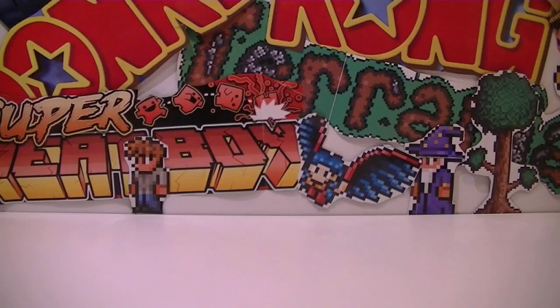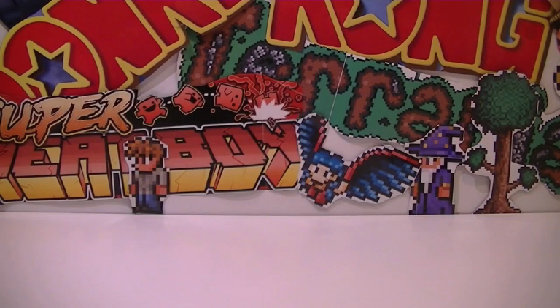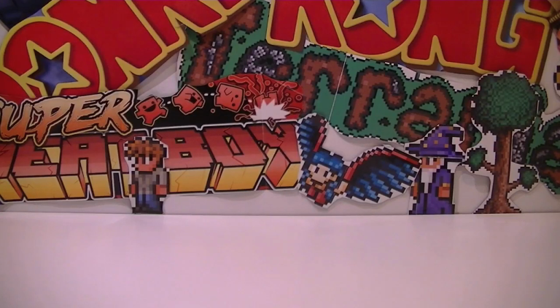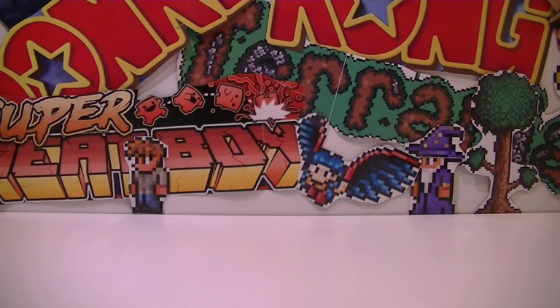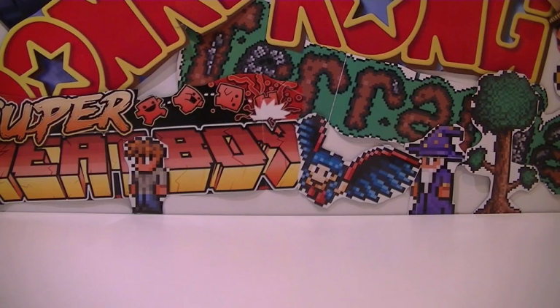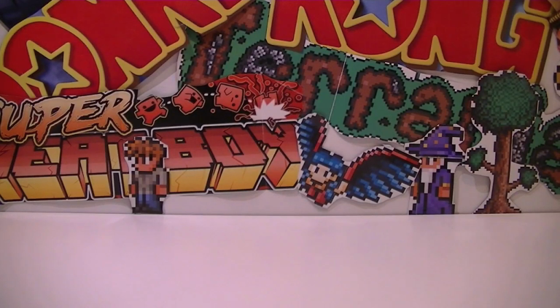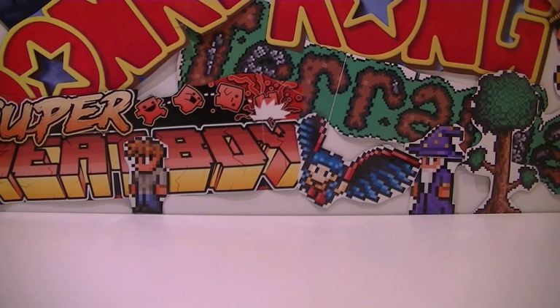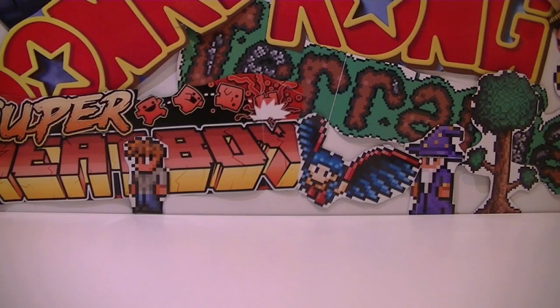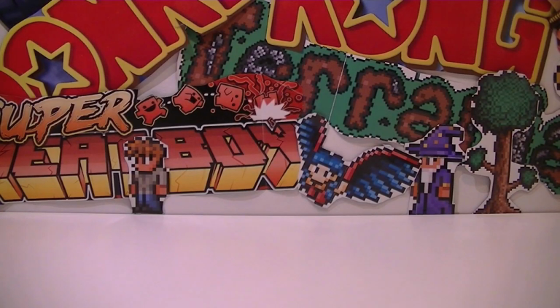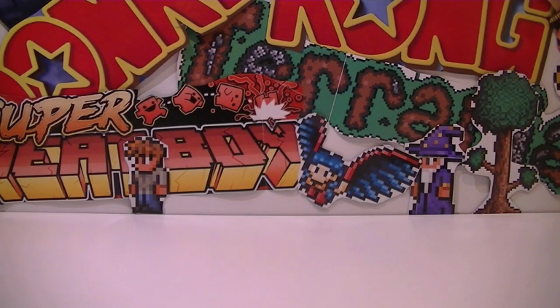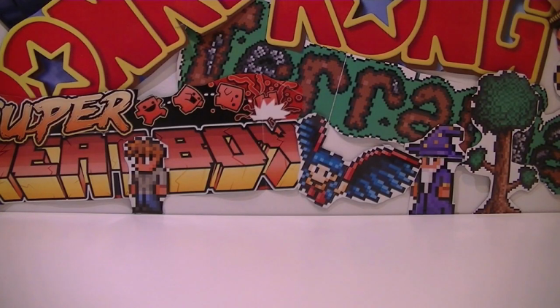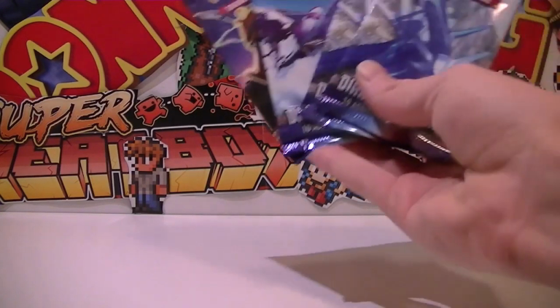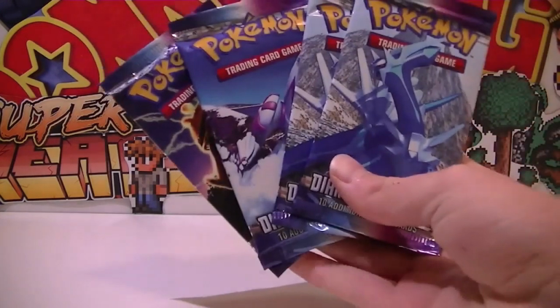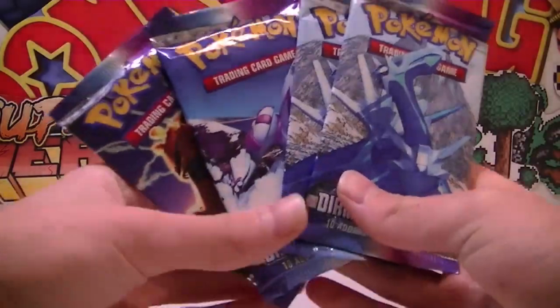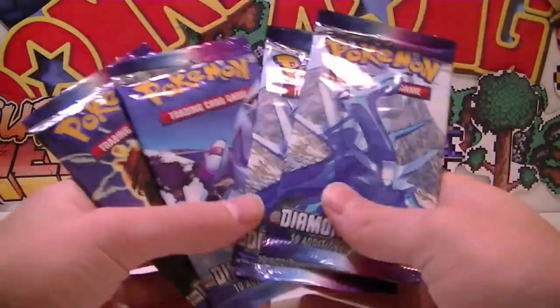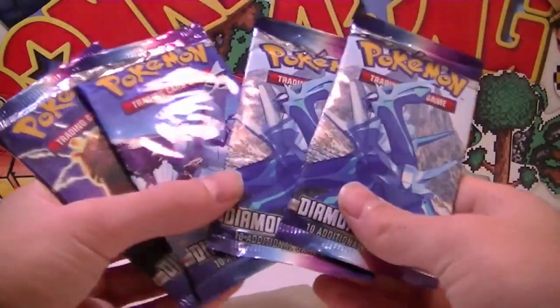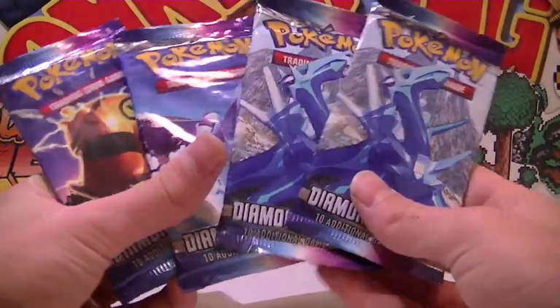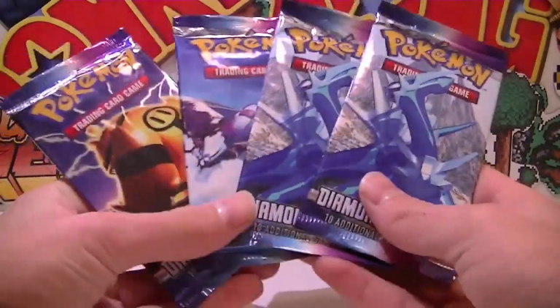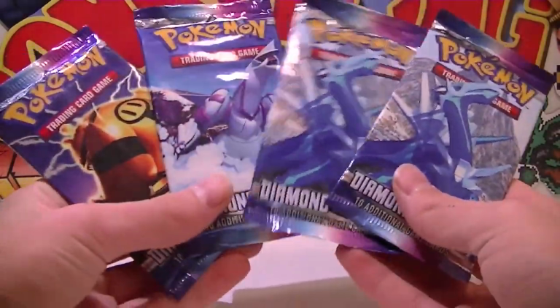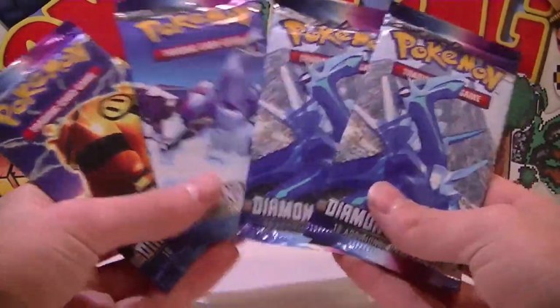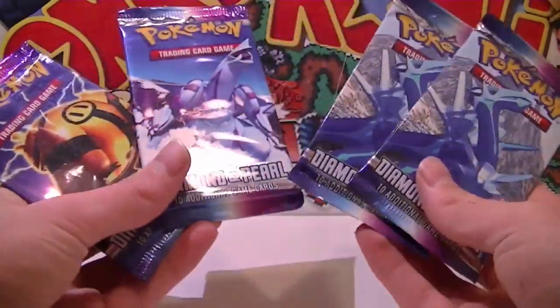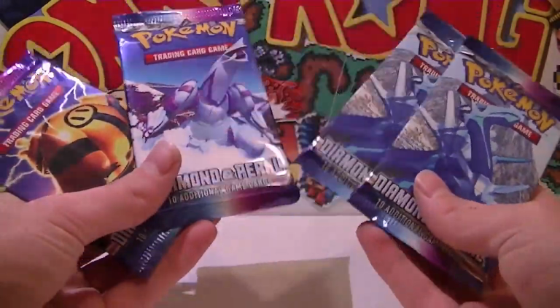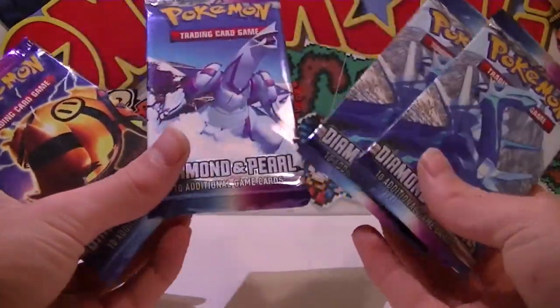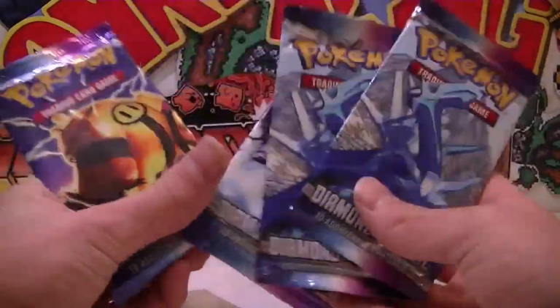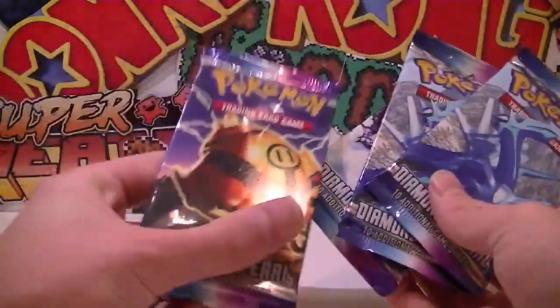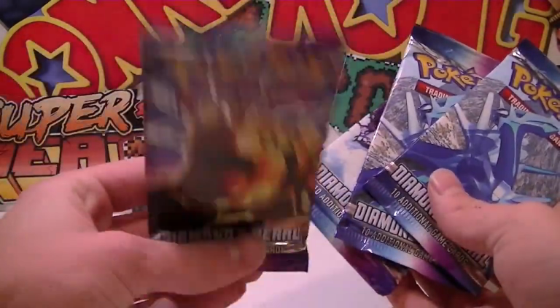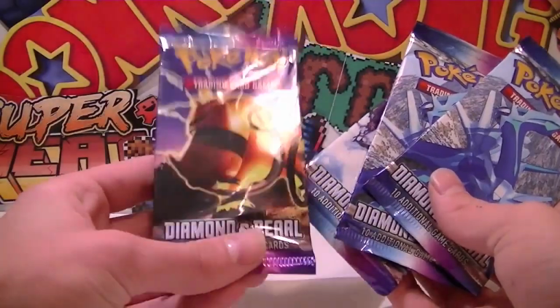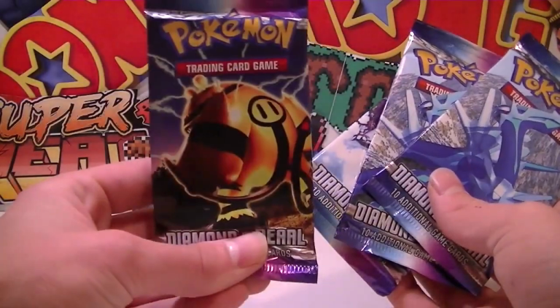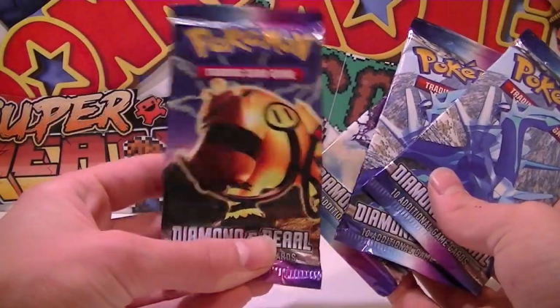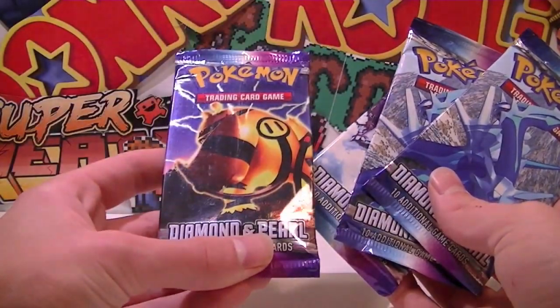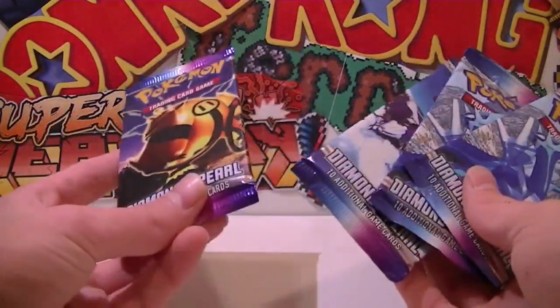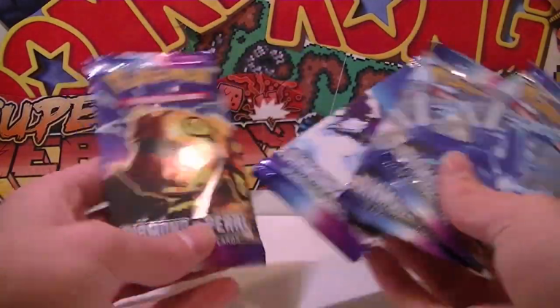What's going on guys and welcome back to another Unlessed Leaf video! Today I've got a super sweet video - it's 4 Flipper Moose Packs of Diamonds & Pearl! So I've got two Dialgas, one Power Gear, and I forget this guy's name, but I'm sure it'll come back to me when we open one of these.